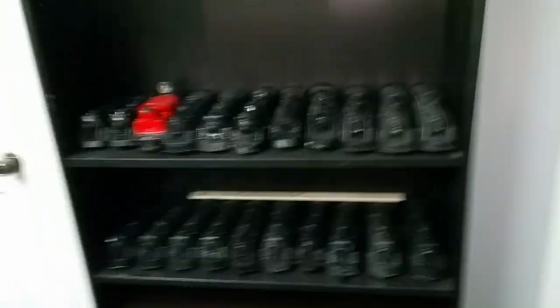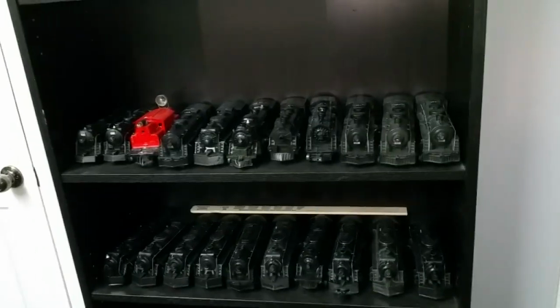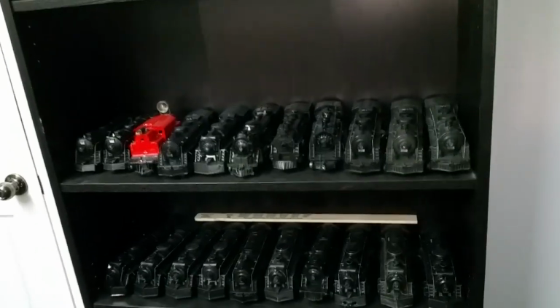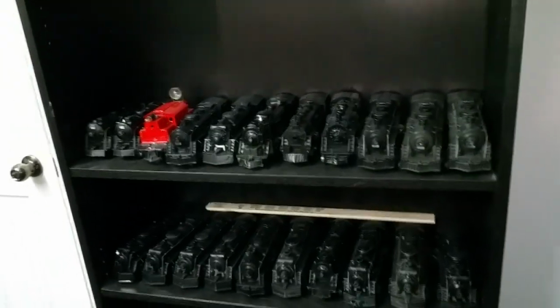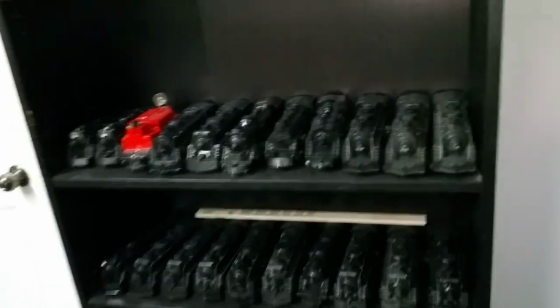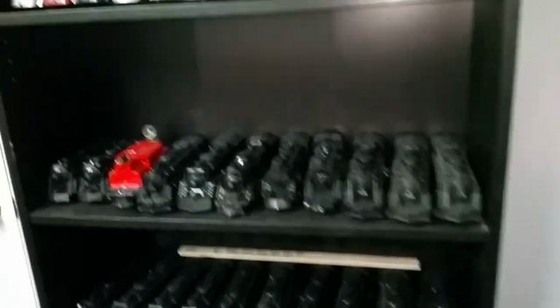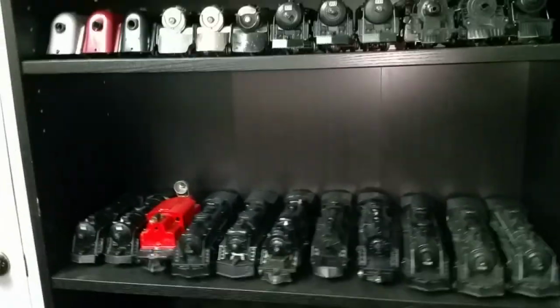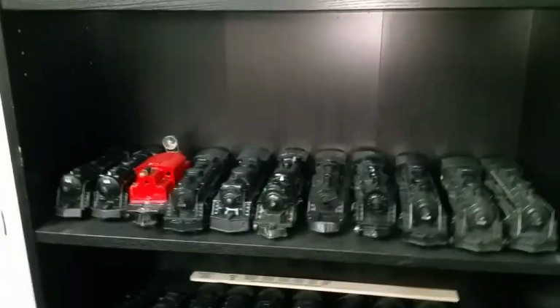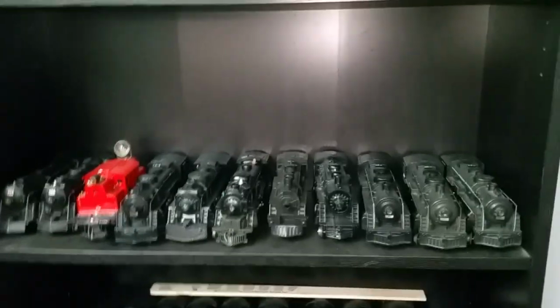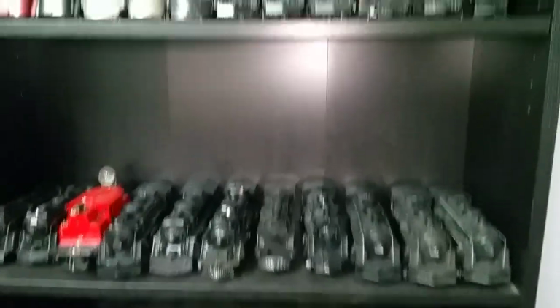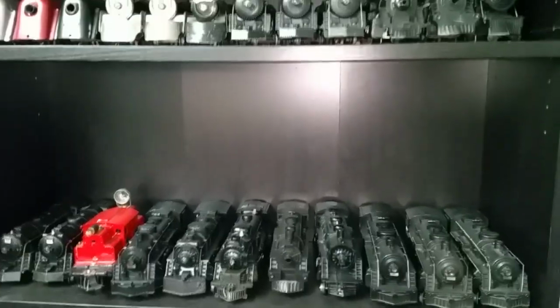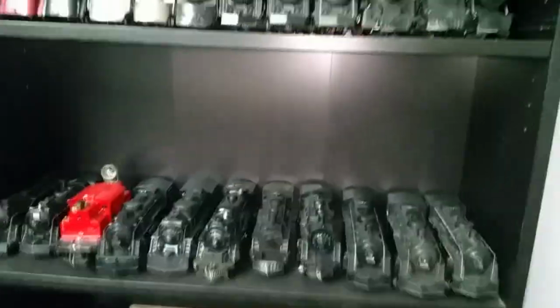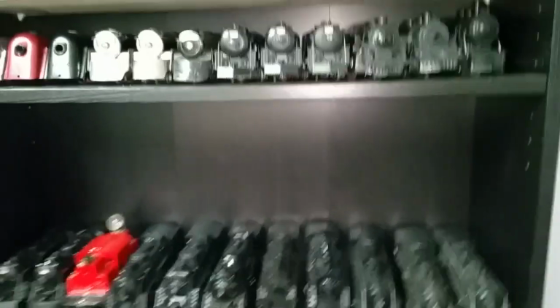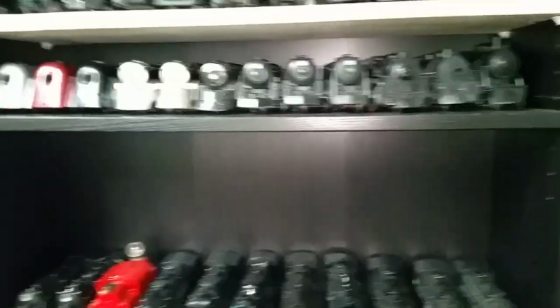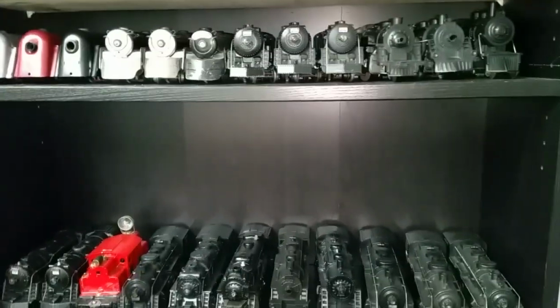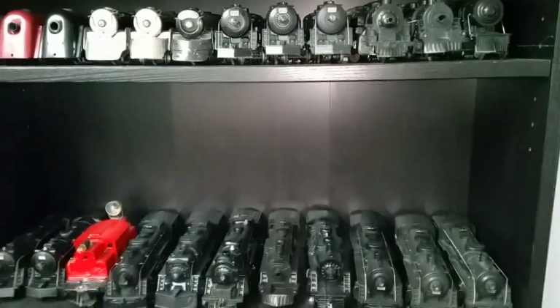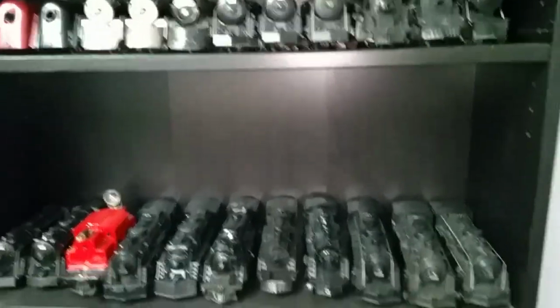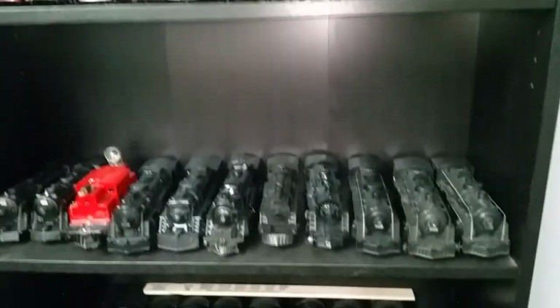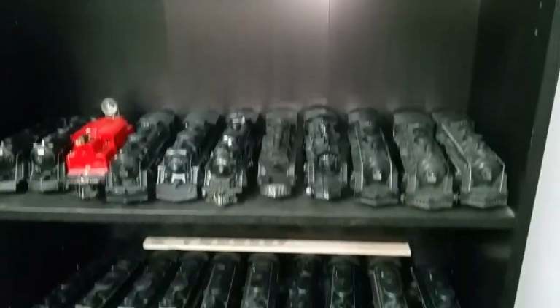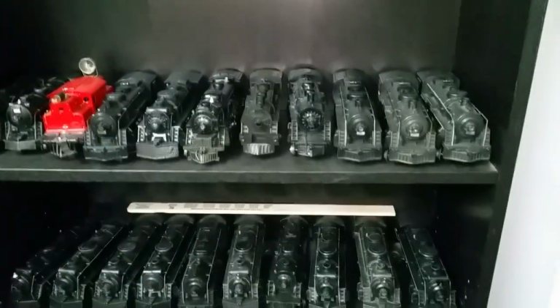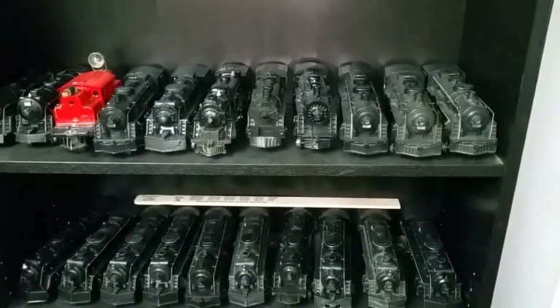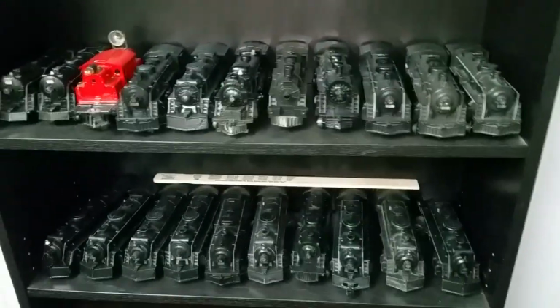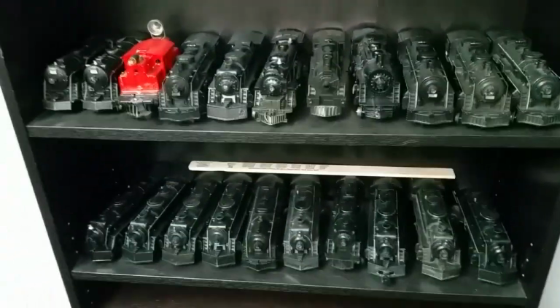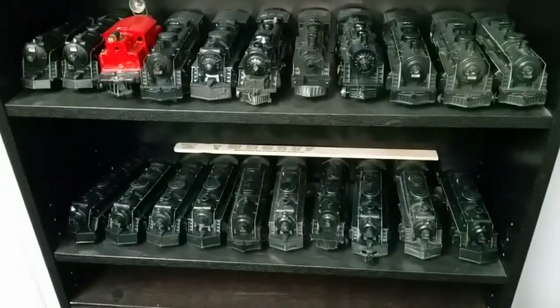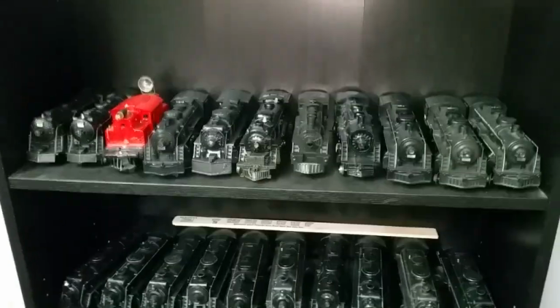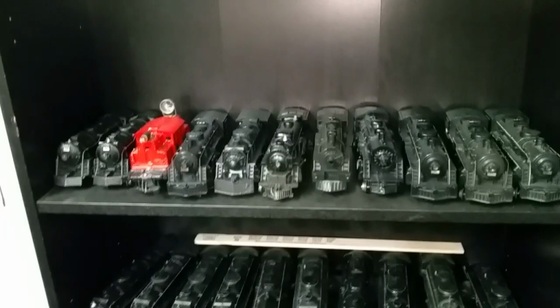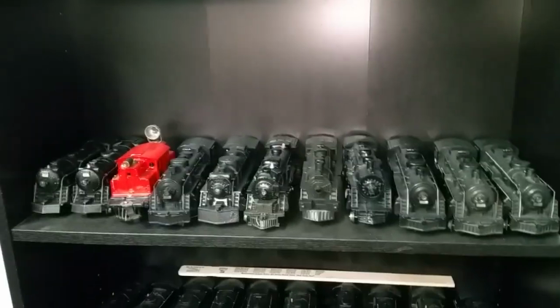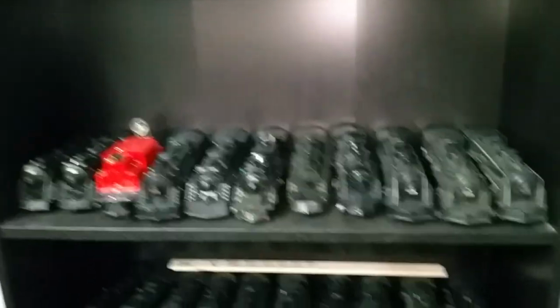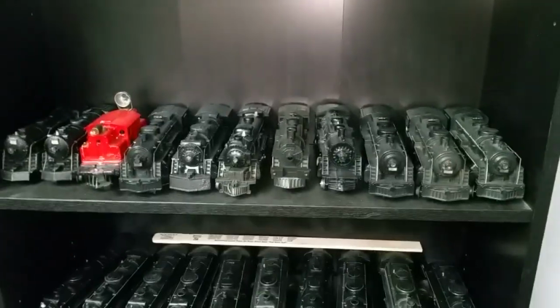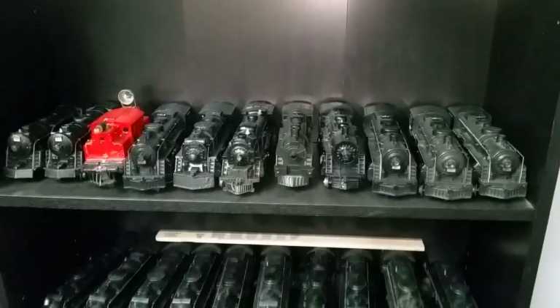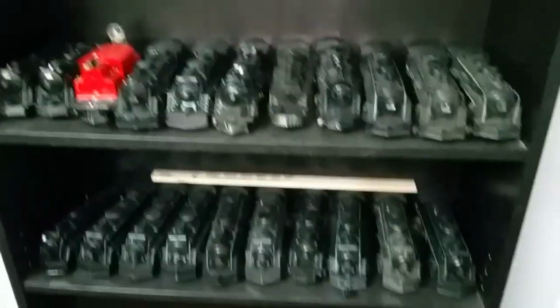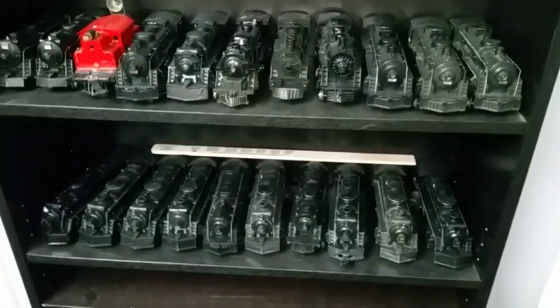Greetings, Benjamin J. from Ben's Trains with another In The Series. This is what I've been storing my locomotives on. It's an Ikea bookcase — I found this at Ikea and it had a damaged corner, so I got it for half price.